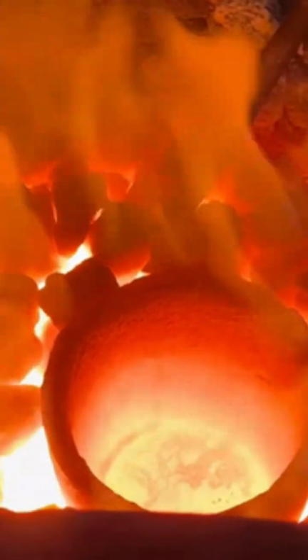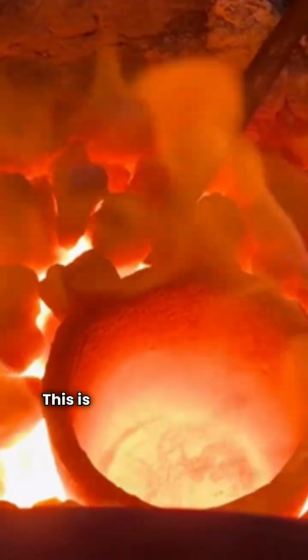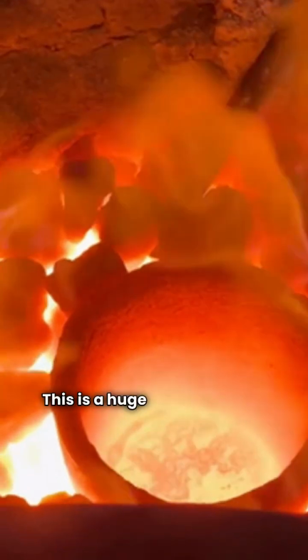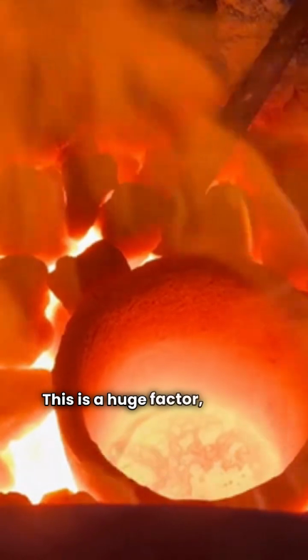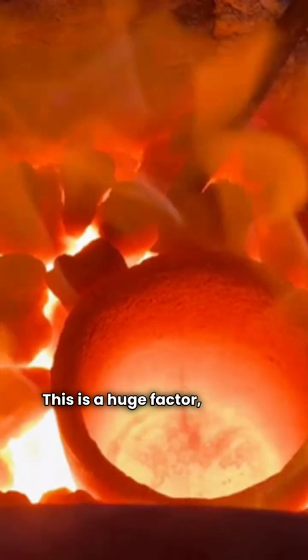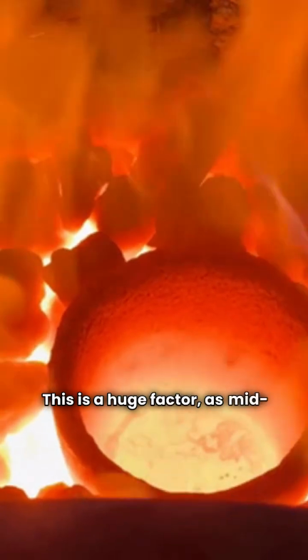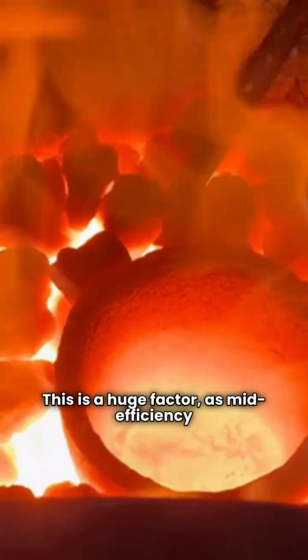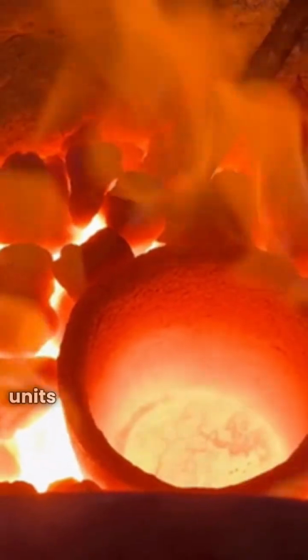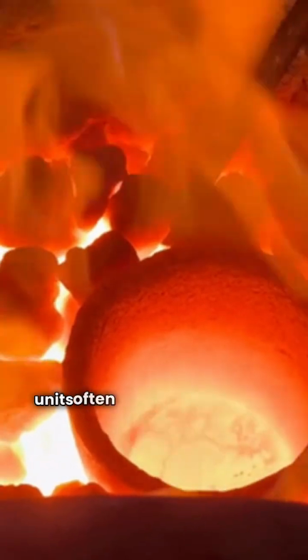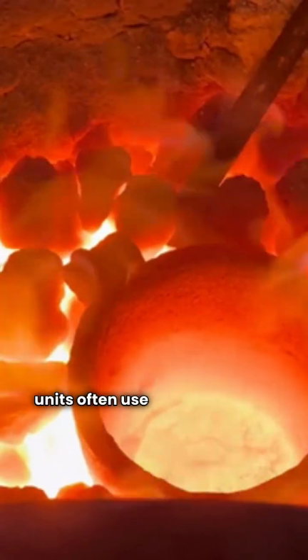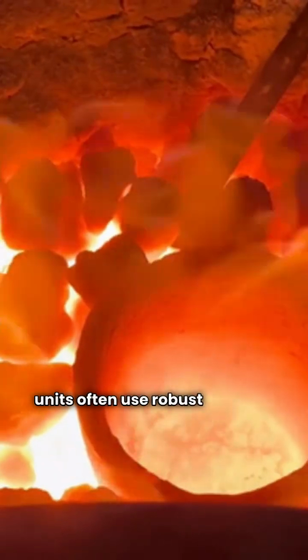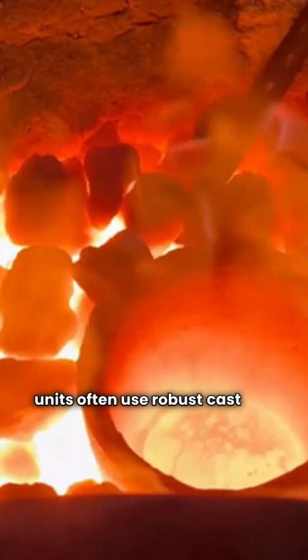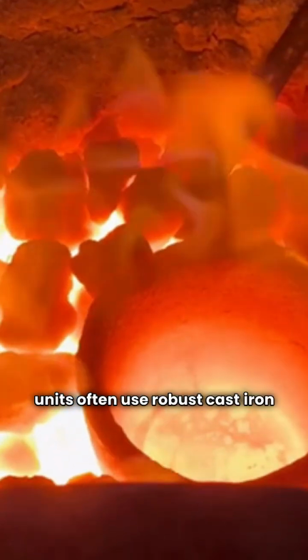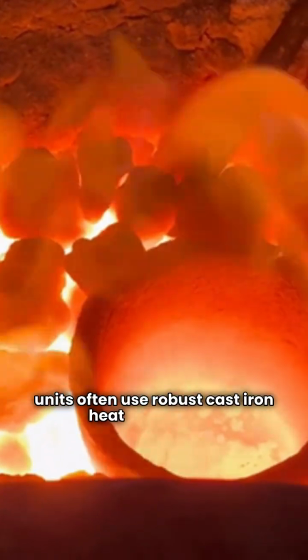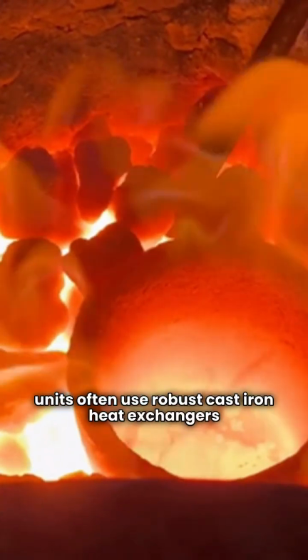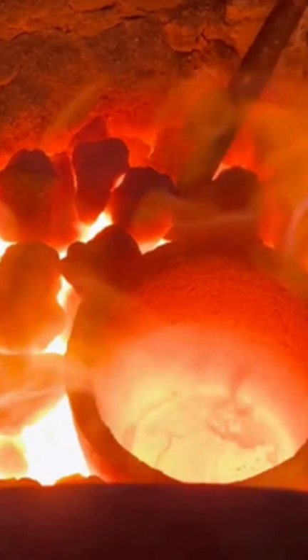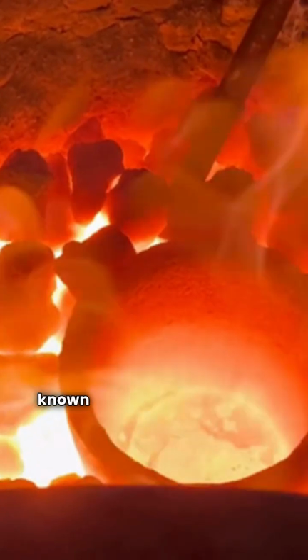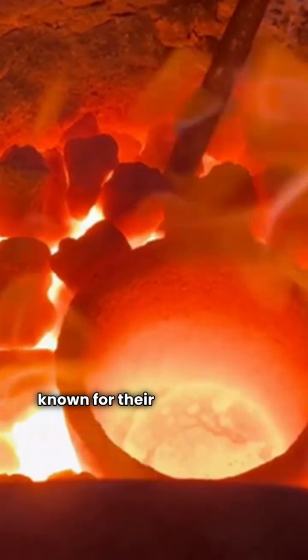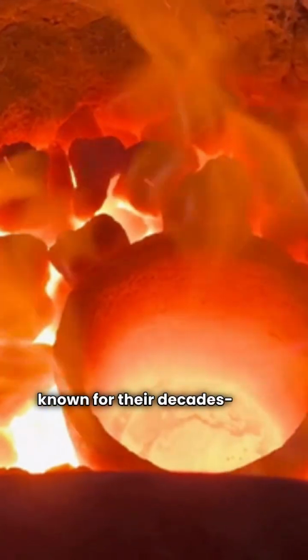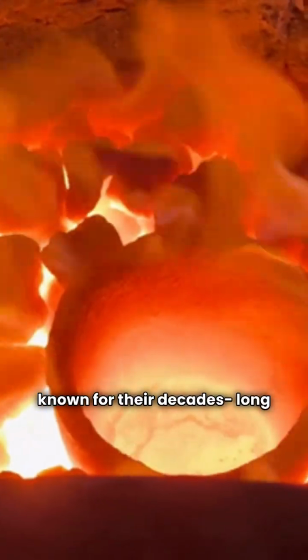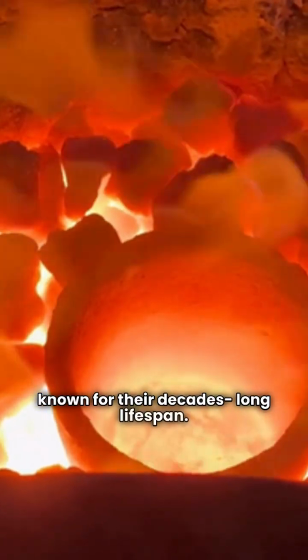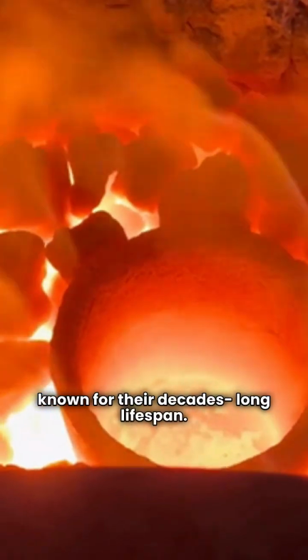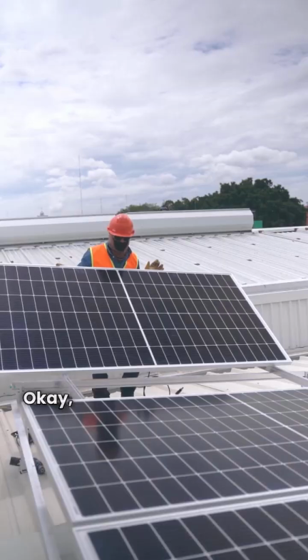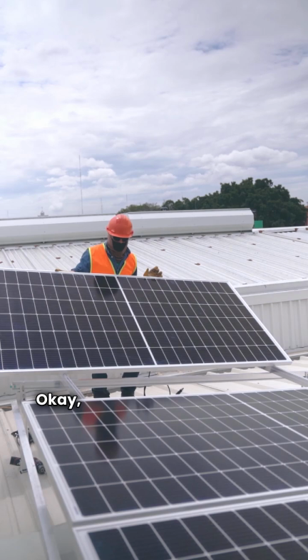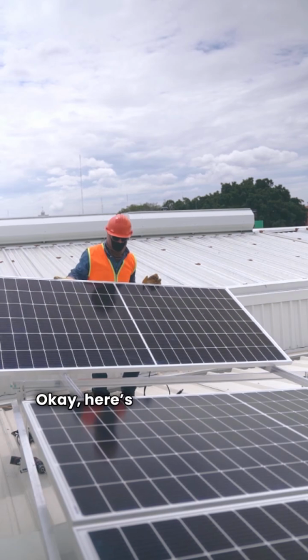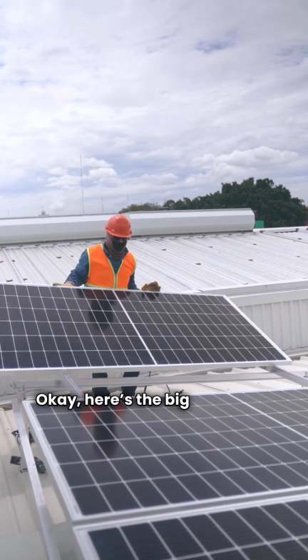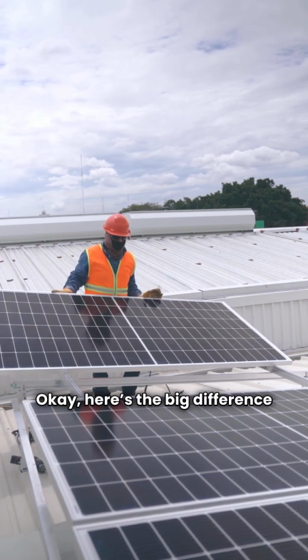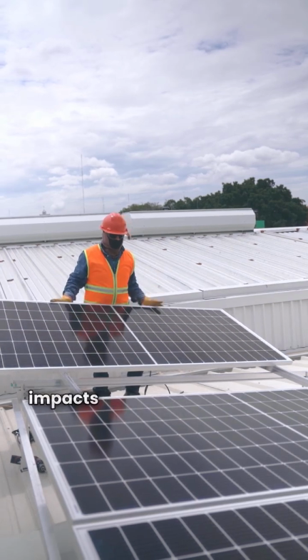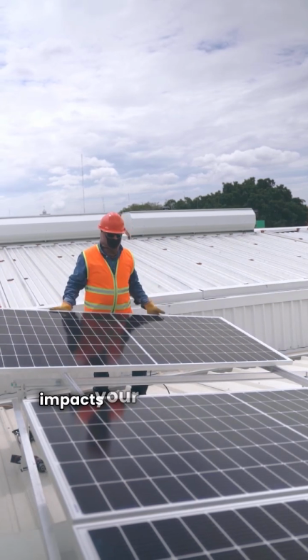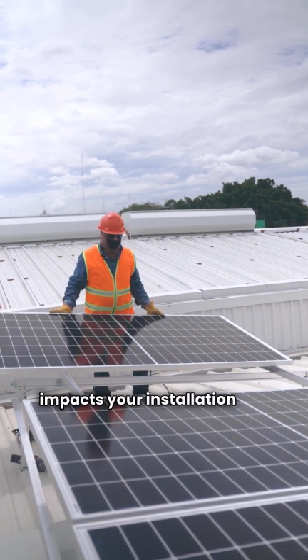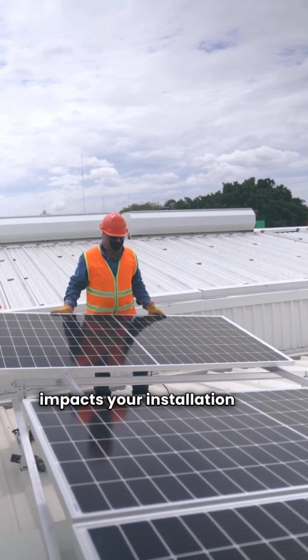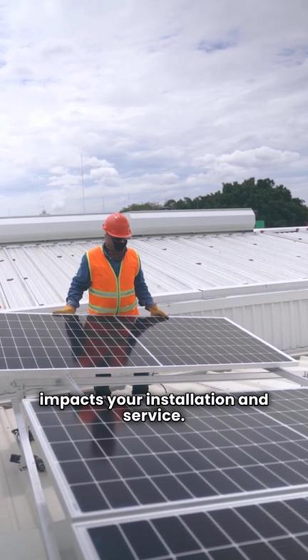This is a huge factor, as mid efficiency units often use robust cast iron heat exchangers known for their decades-long lifespan. Here's the big difference that impacts your installation and service.